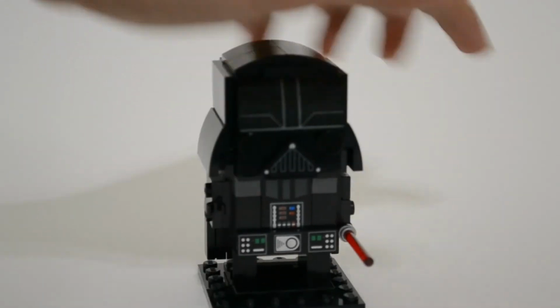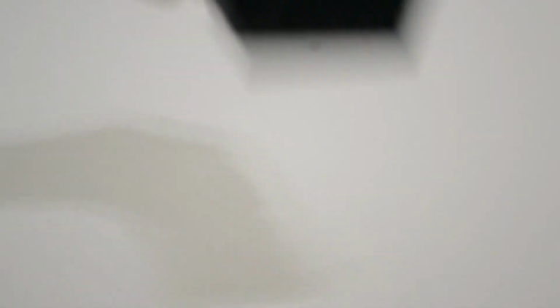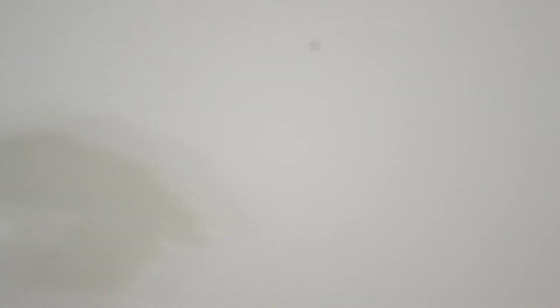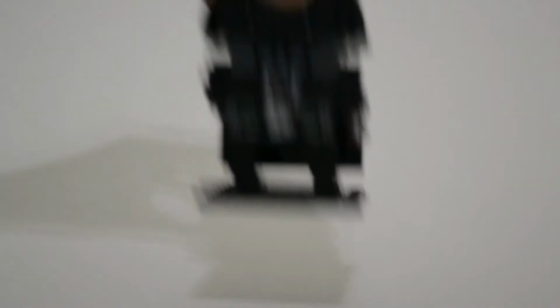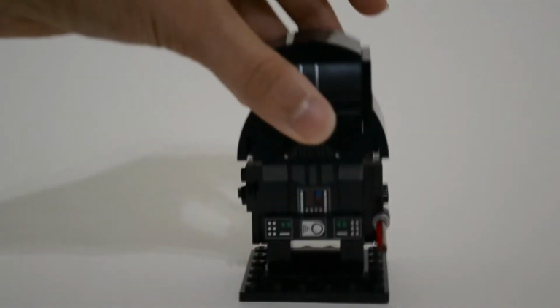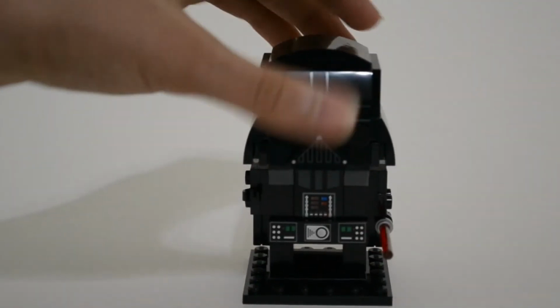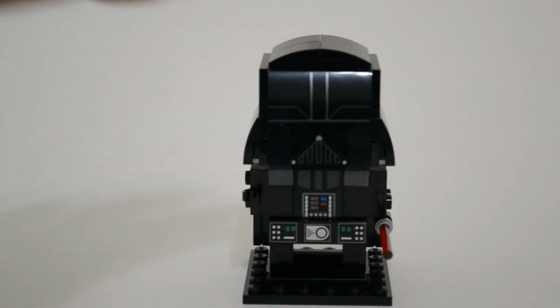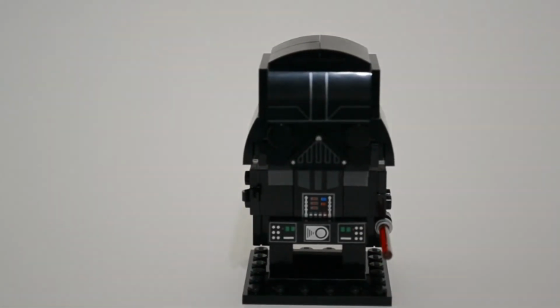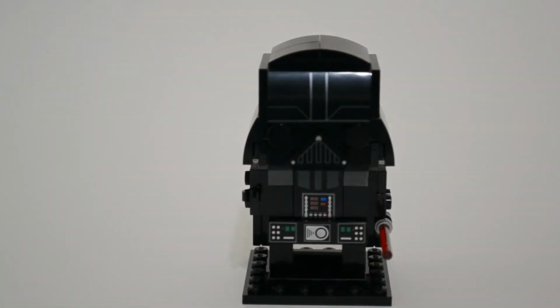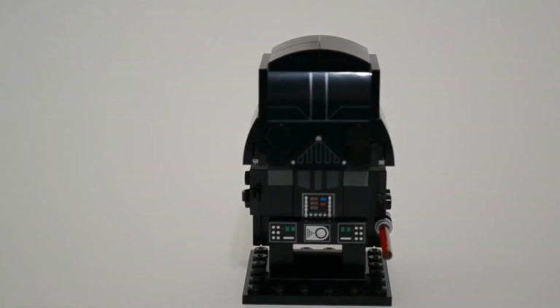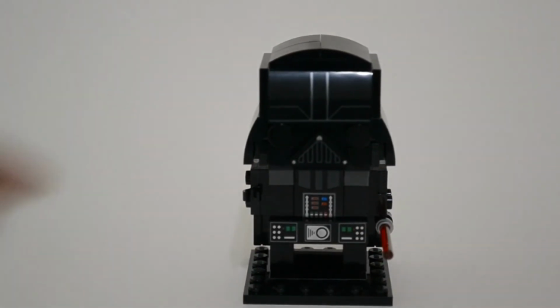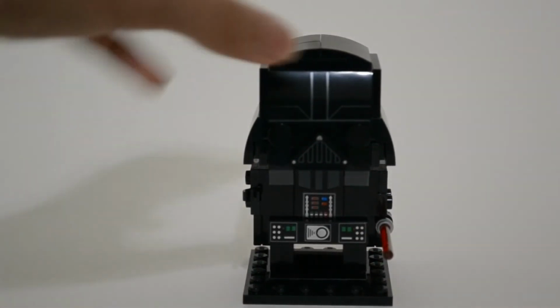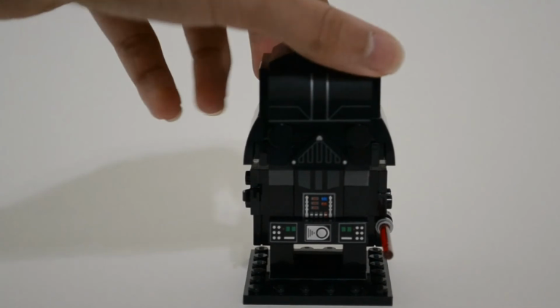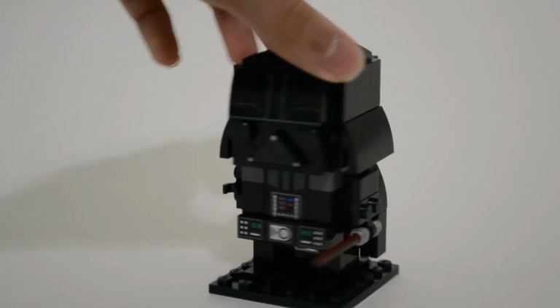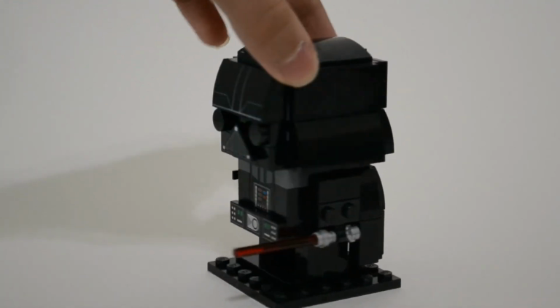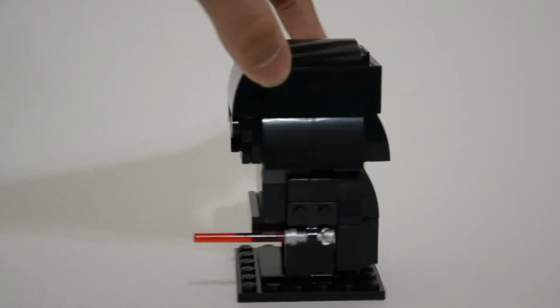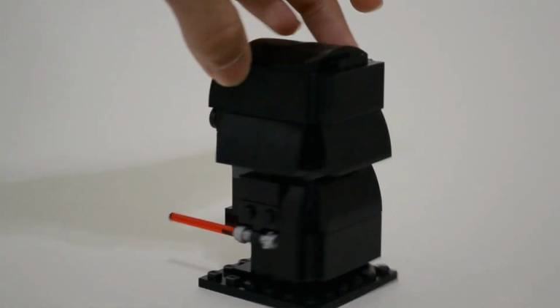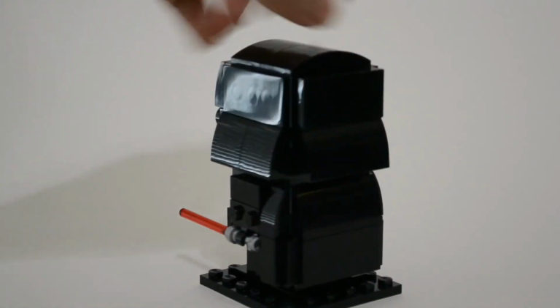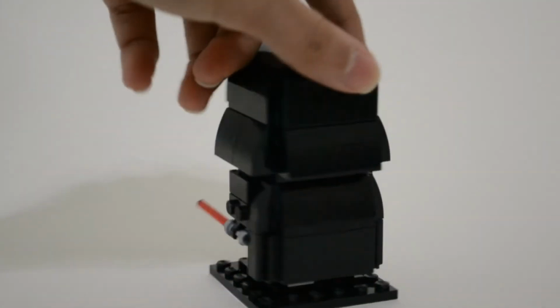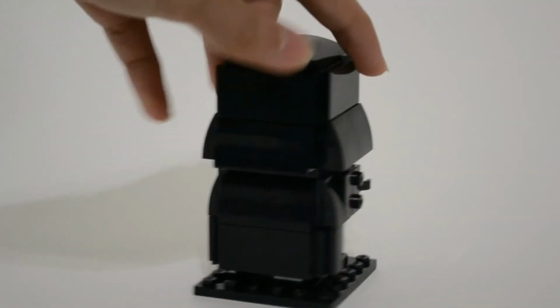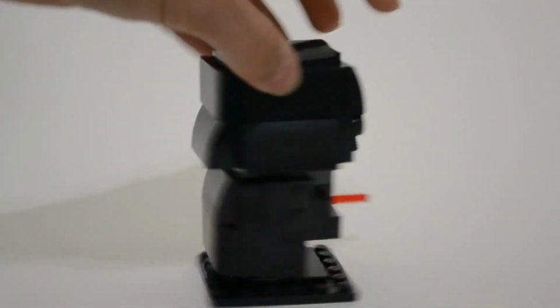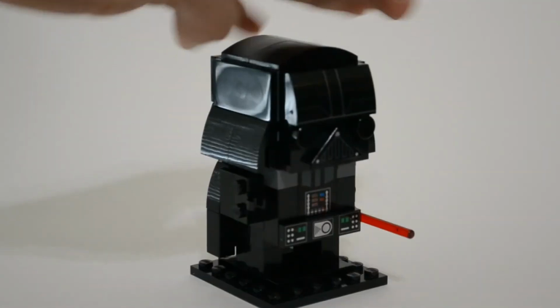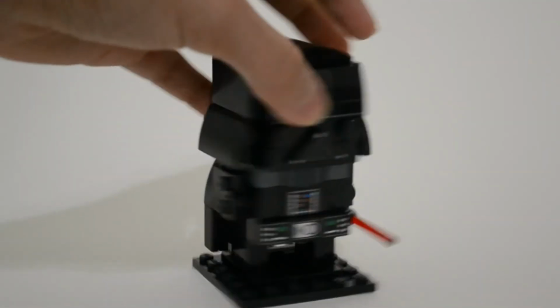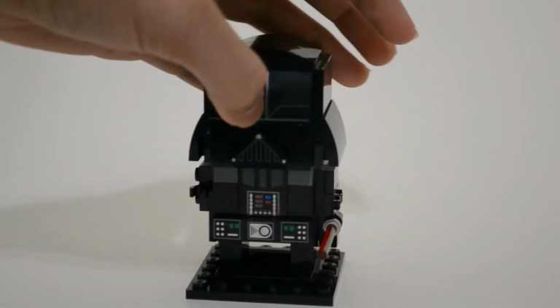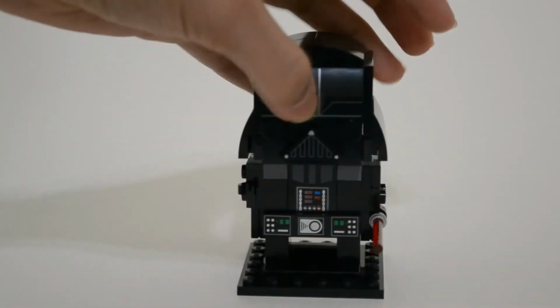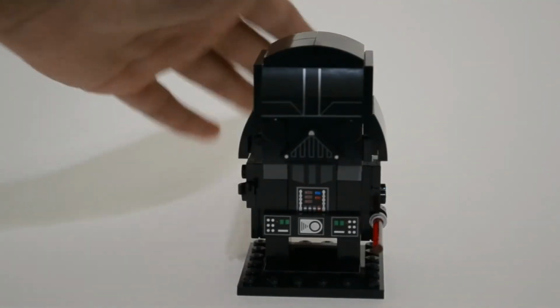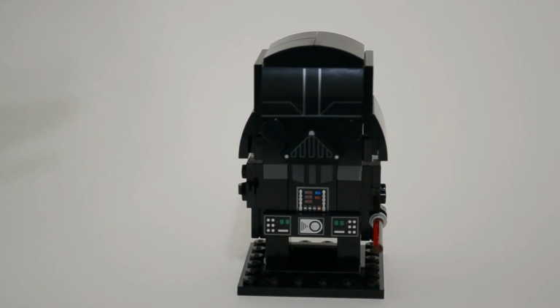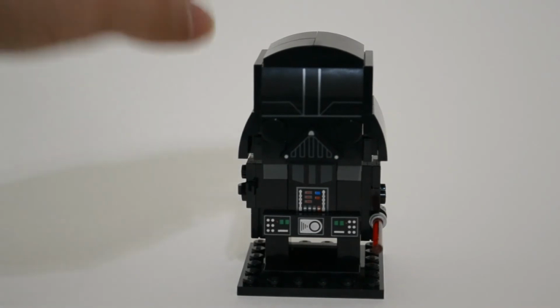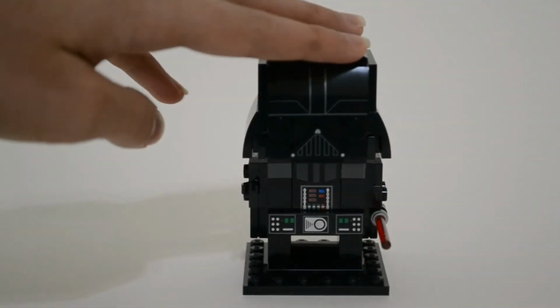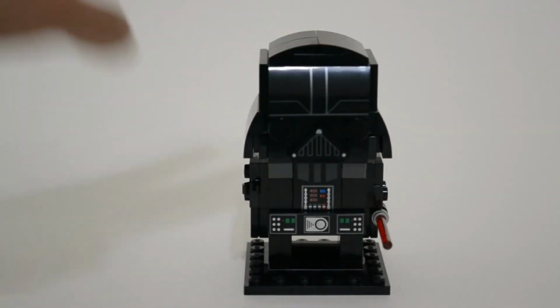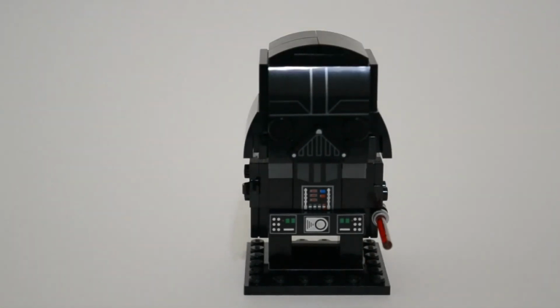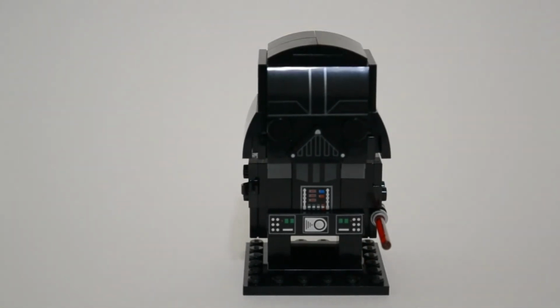Overall, I'll give this set a 7.5. It's not something I was hoping for, but it's a good collectible if you're collecting stuff.